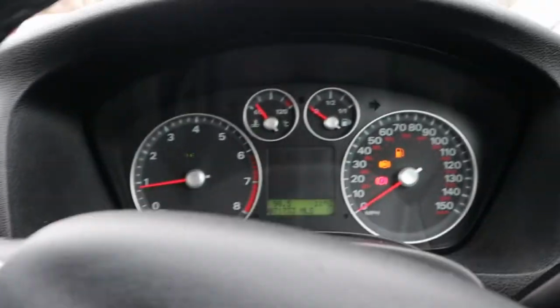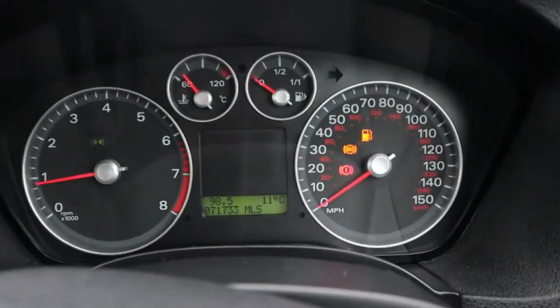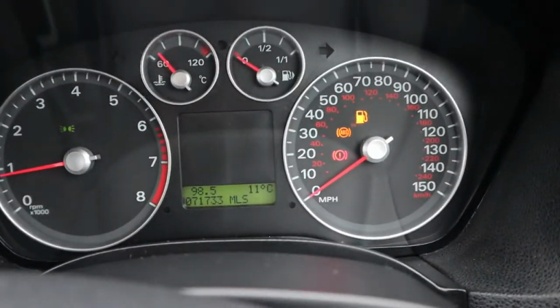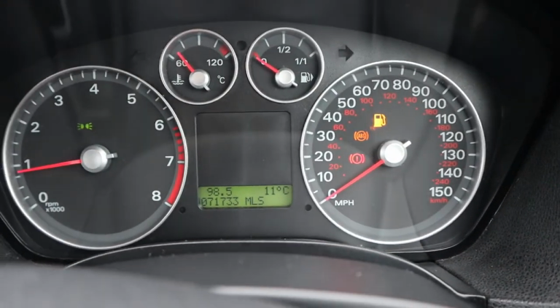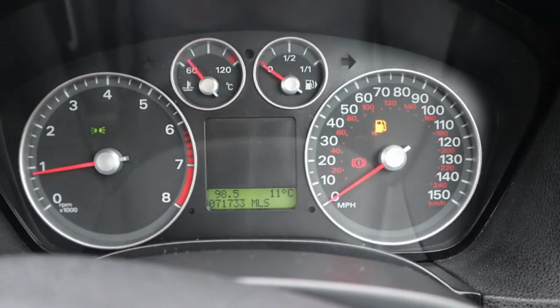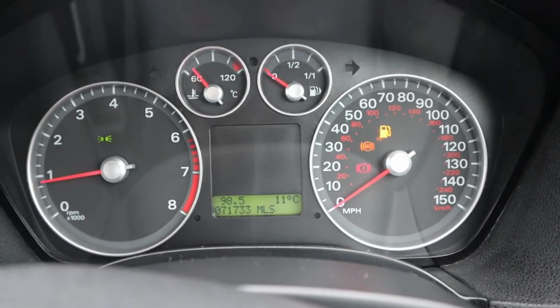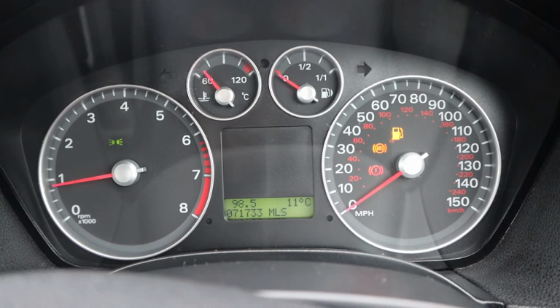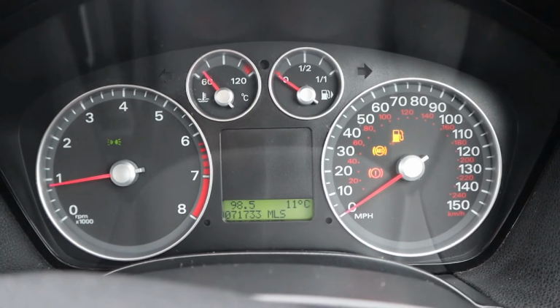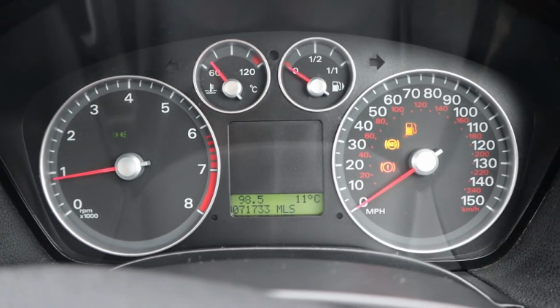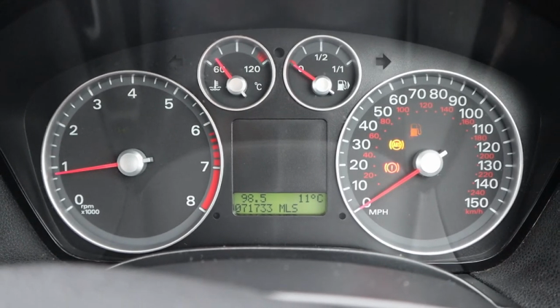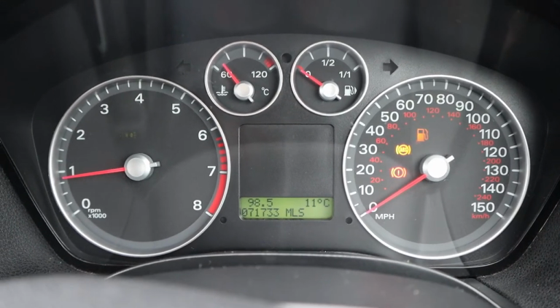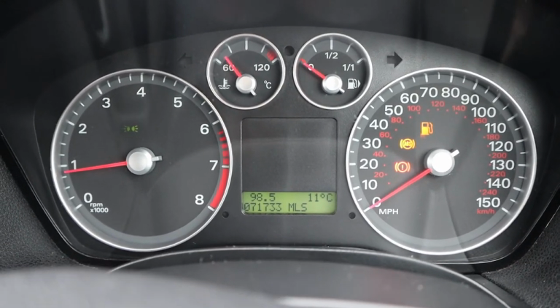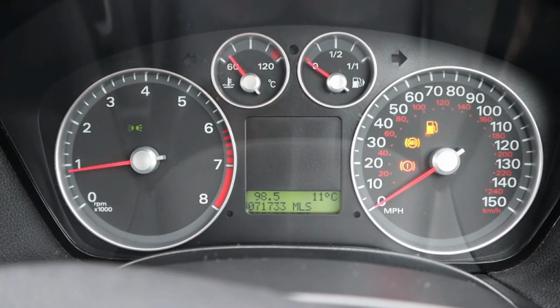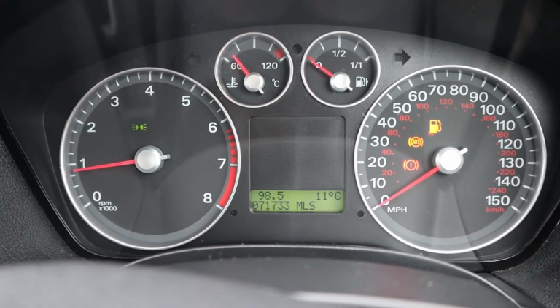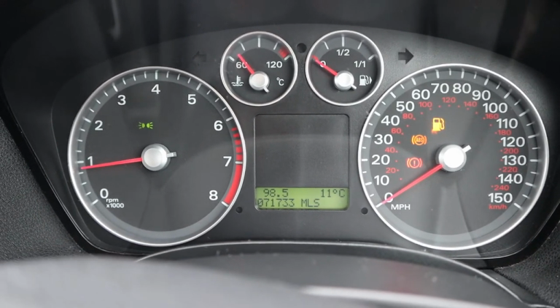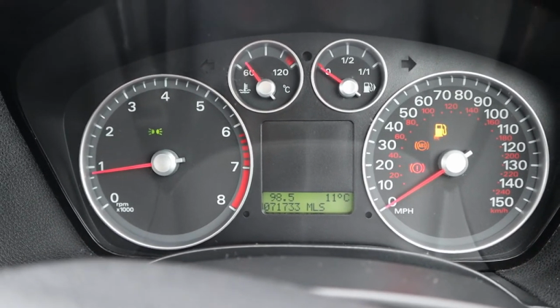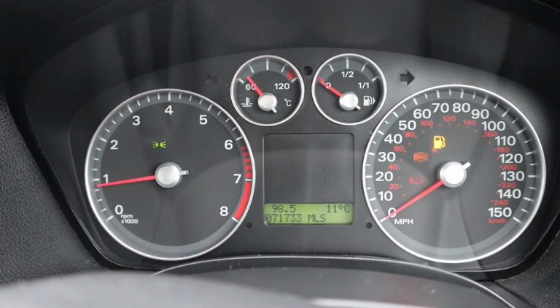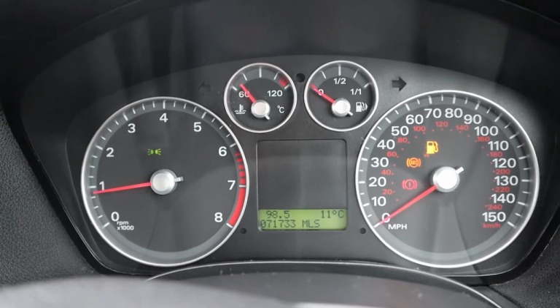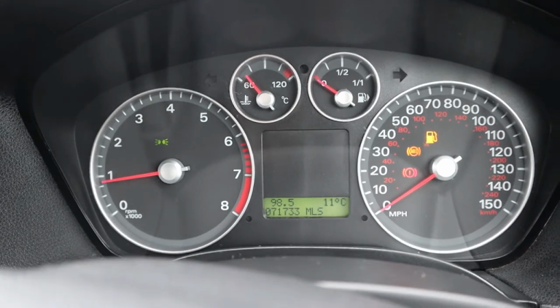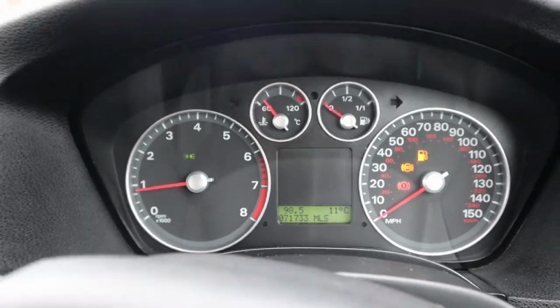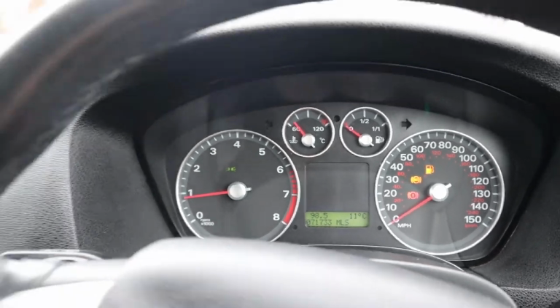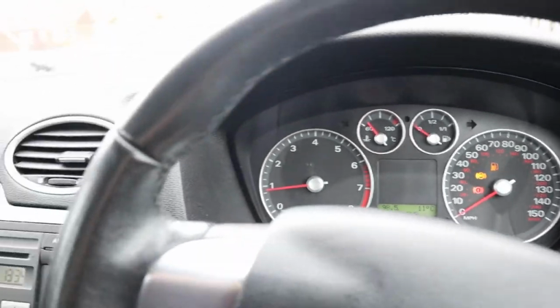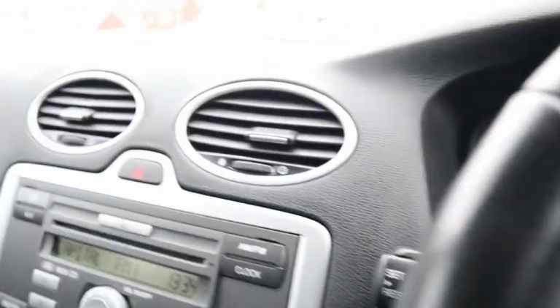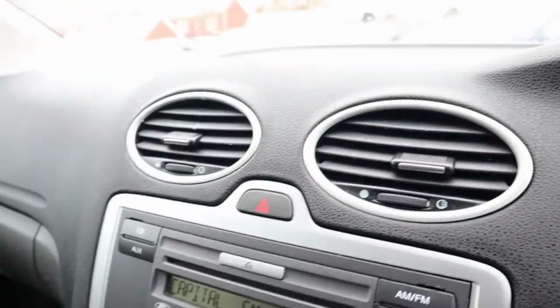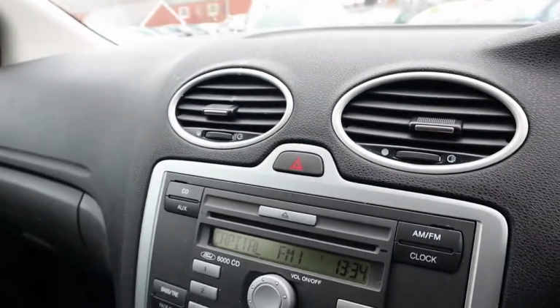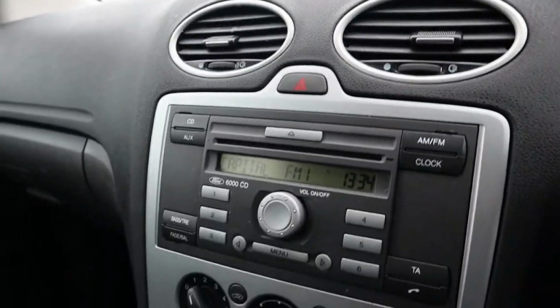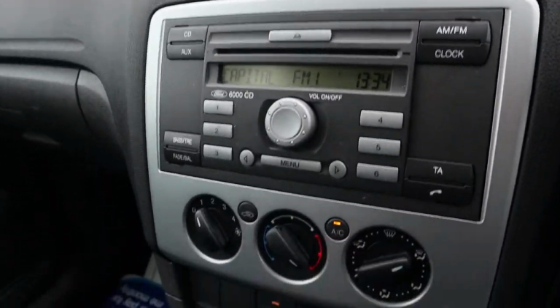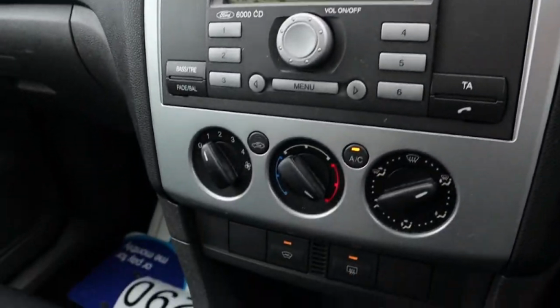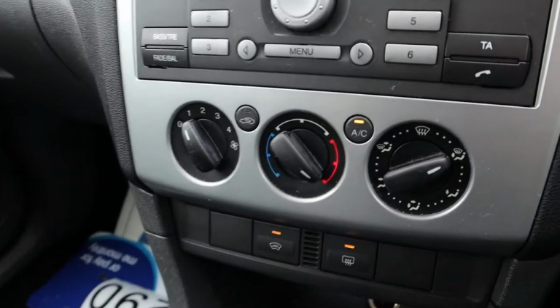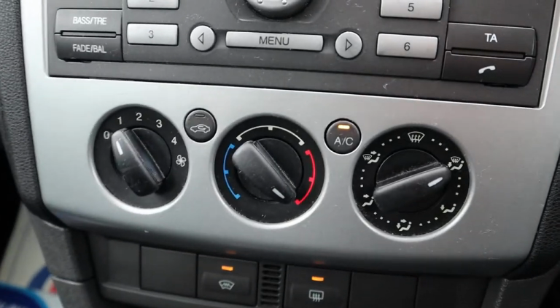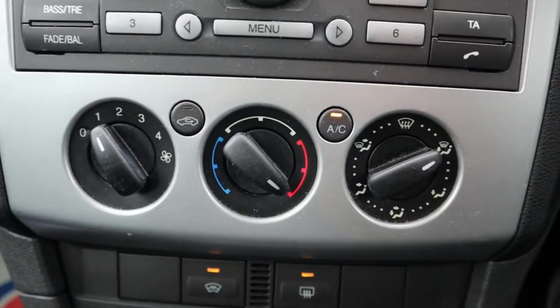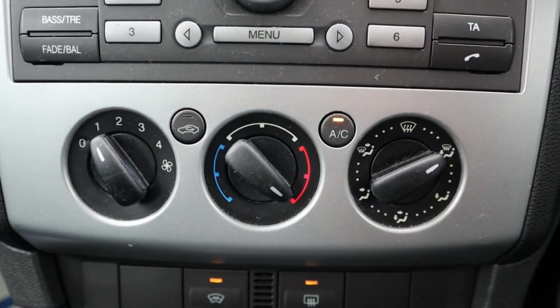Just have an ABS light on. I can assure you that wasn't on when the car came into stock — just when we moved it a moment ago it came on, so it's probably just based on the typical British weather. The brakes do work as they should, in my opinion.